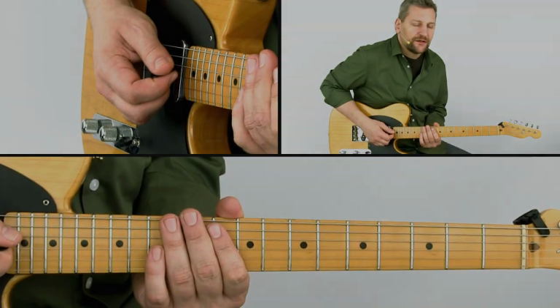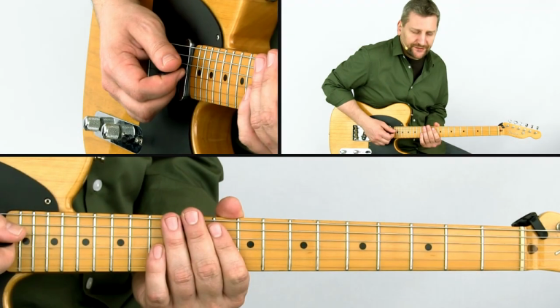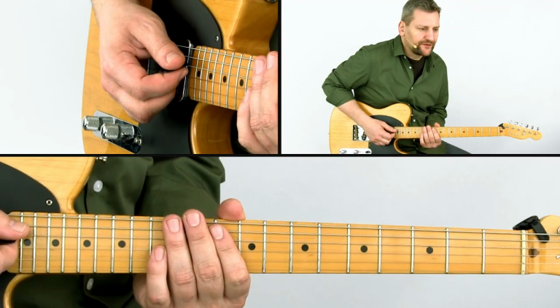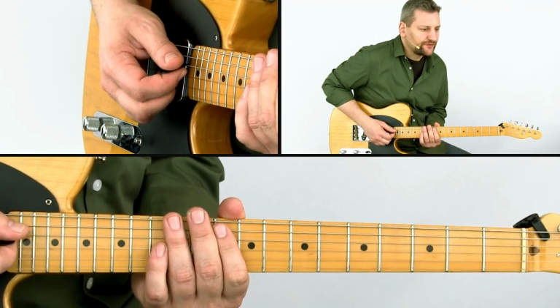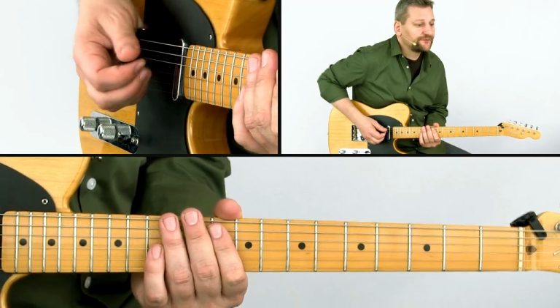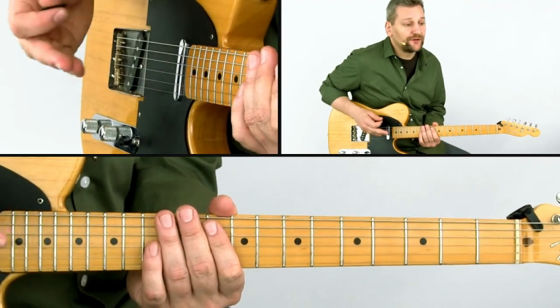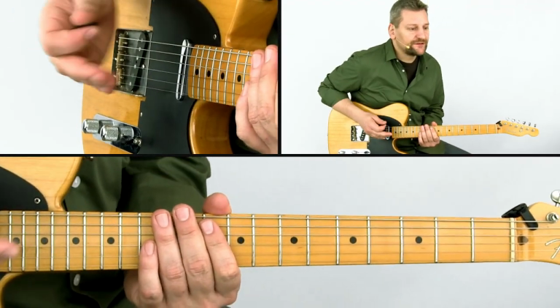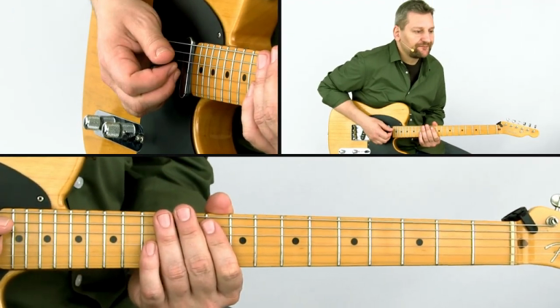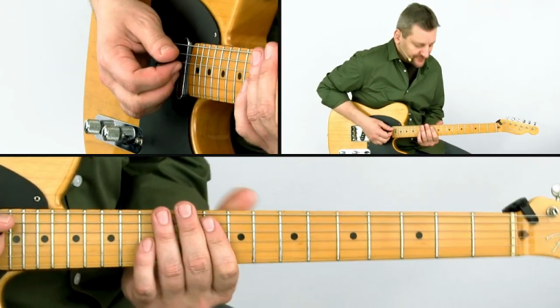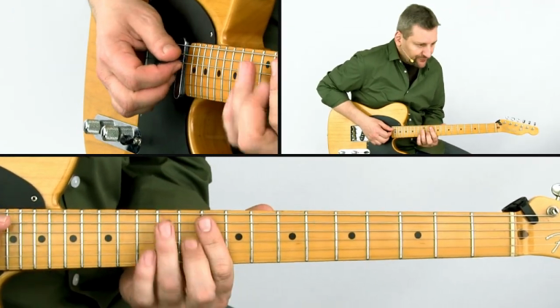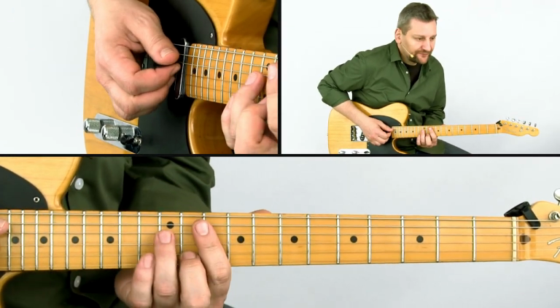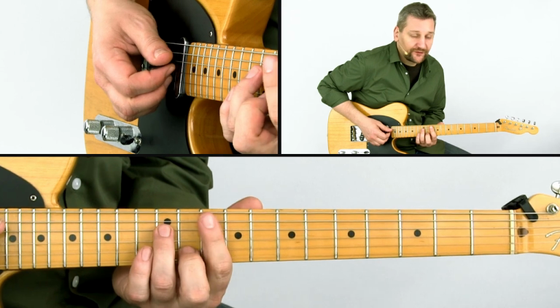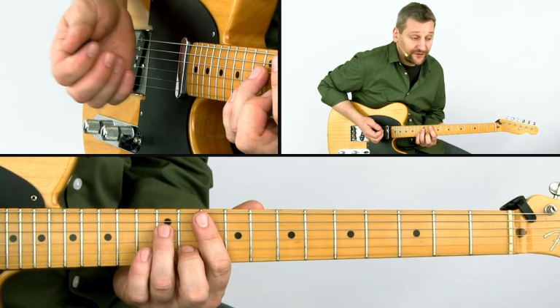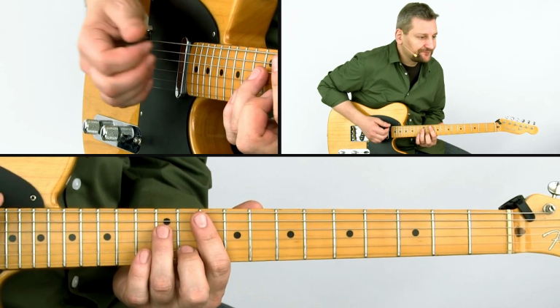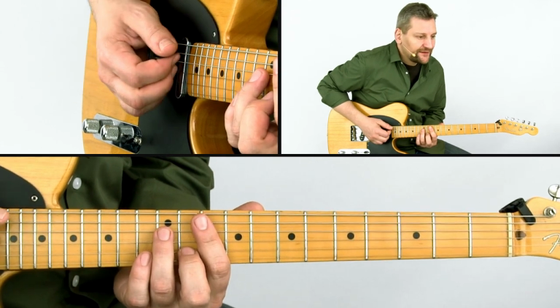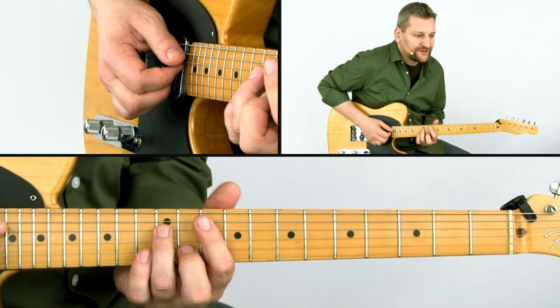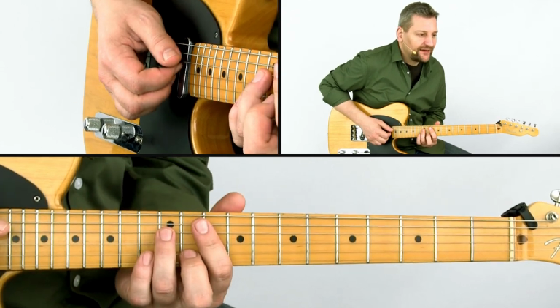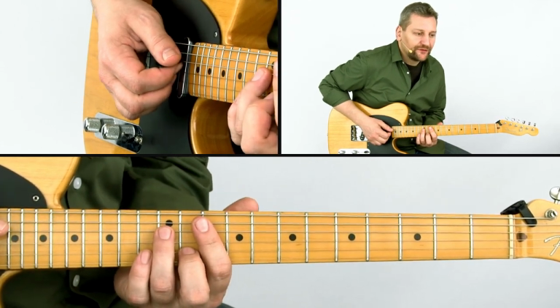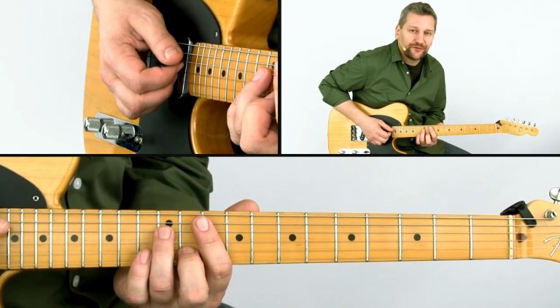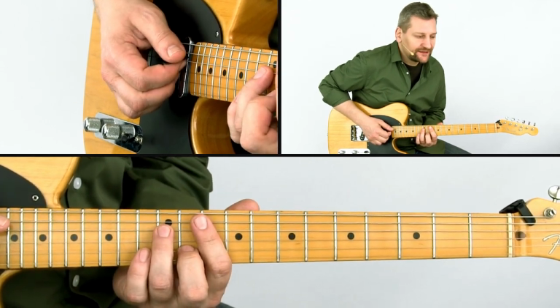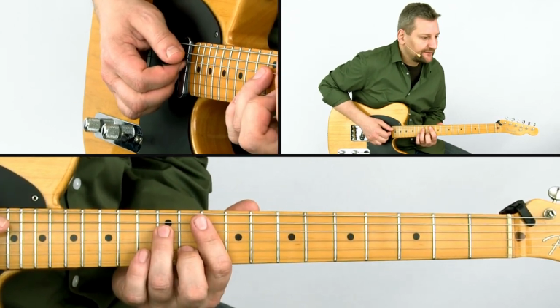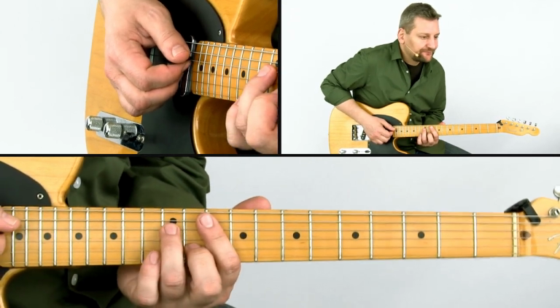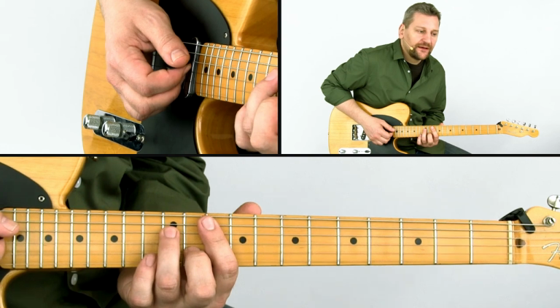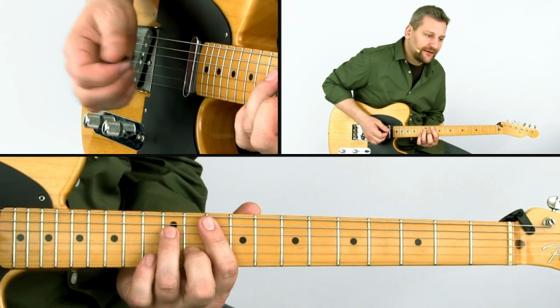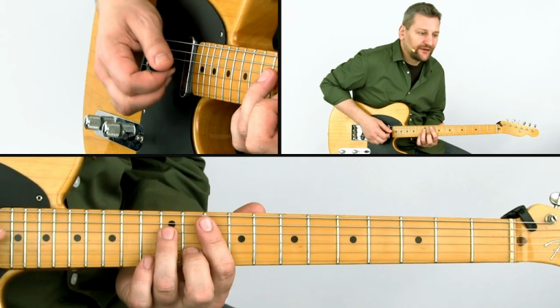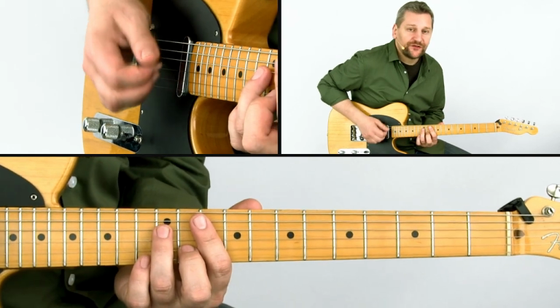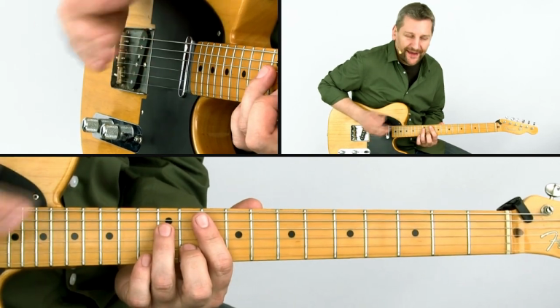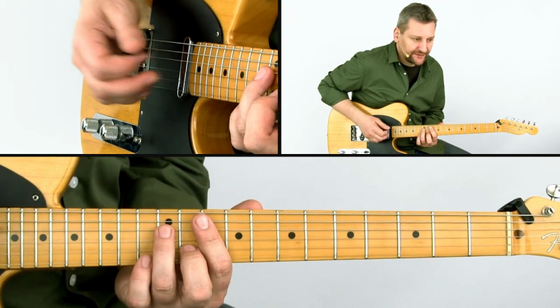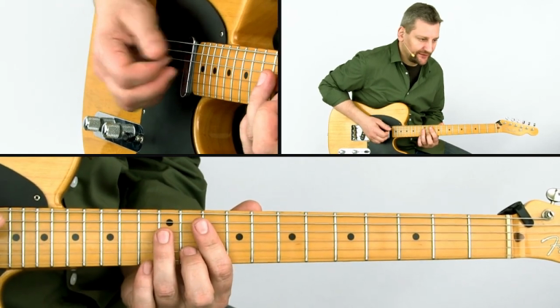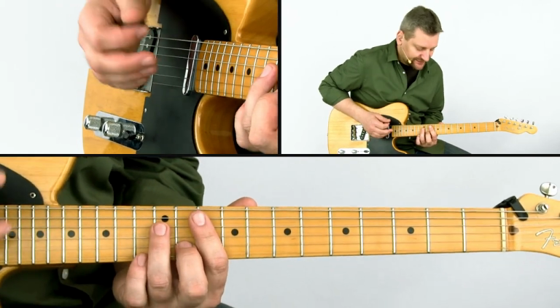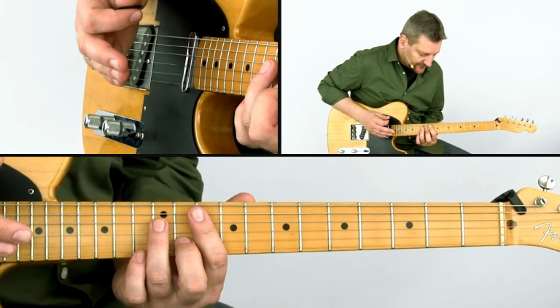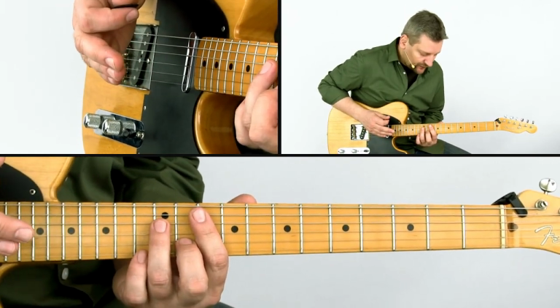Here's the rhythm guitar part. We're going to use the same strumming pattern throughout the whole song, which is a dotted eighth note followed by a sixteenth, and then another hit on the two-end — like this: one, two, three, four.